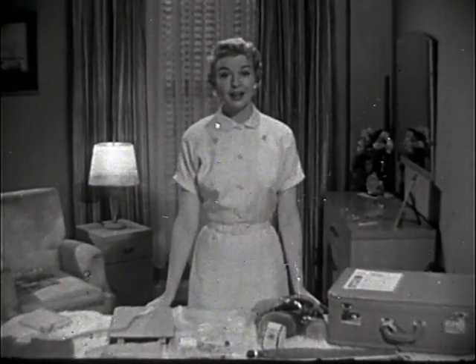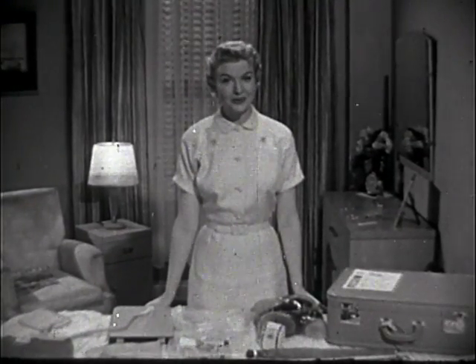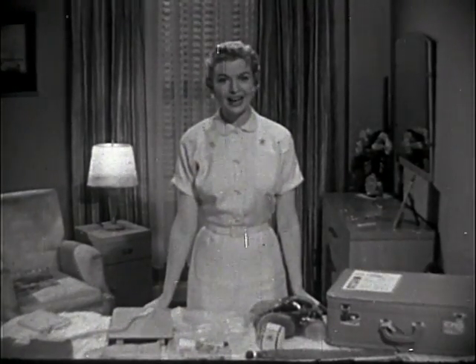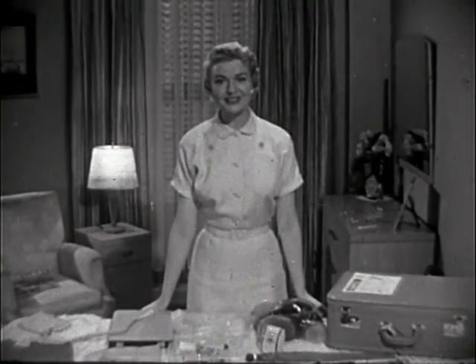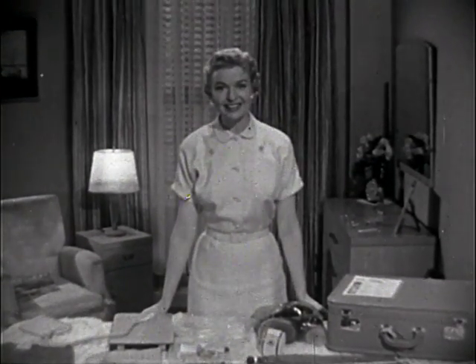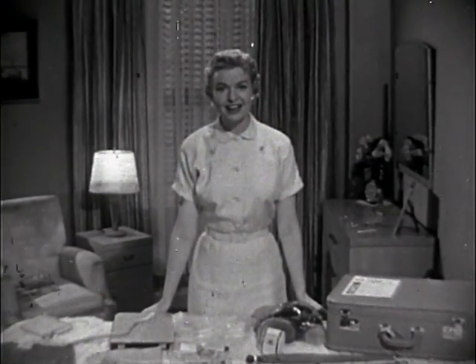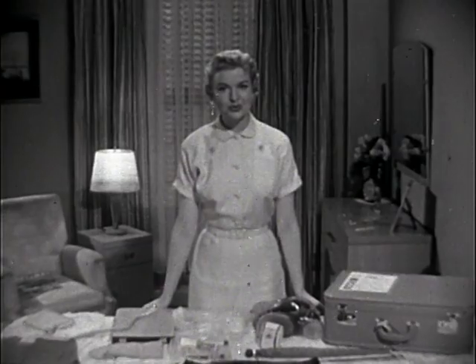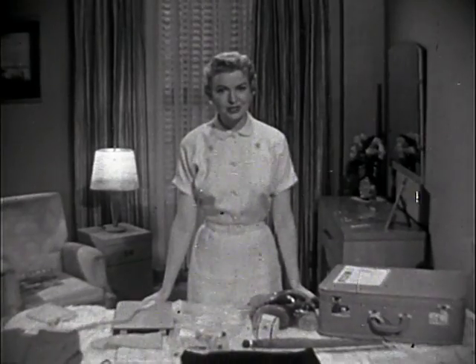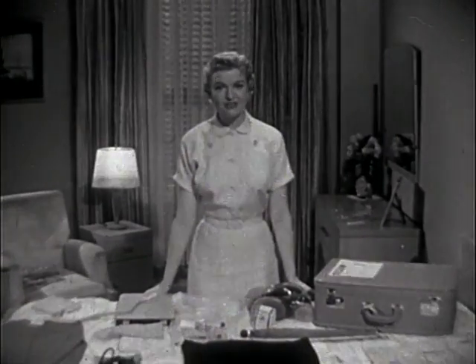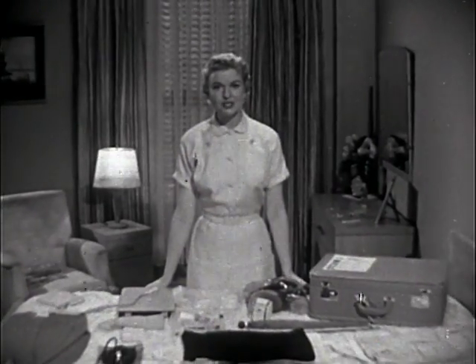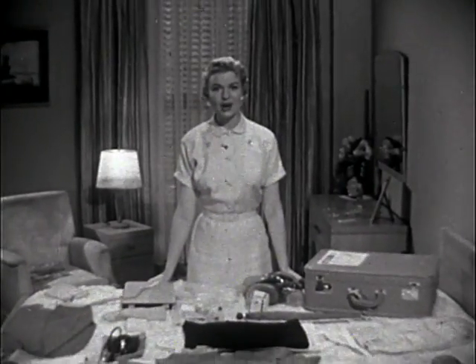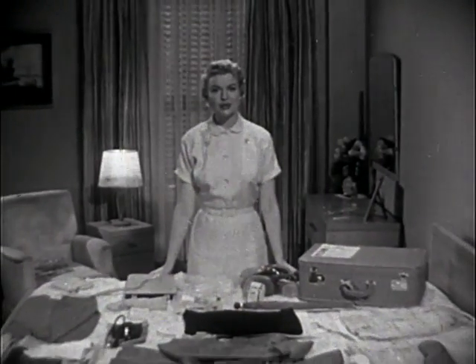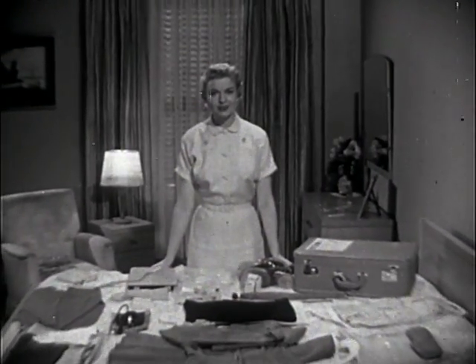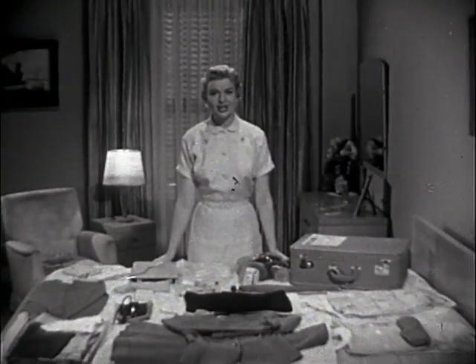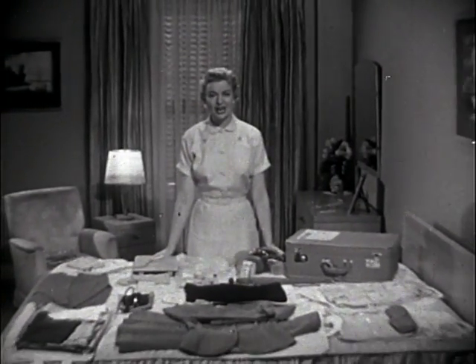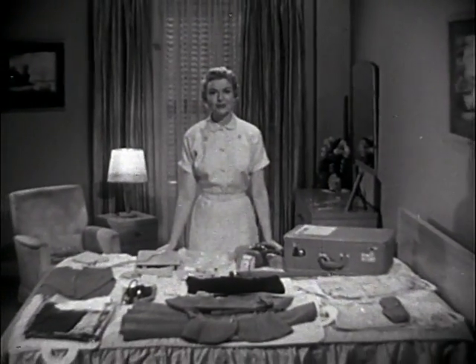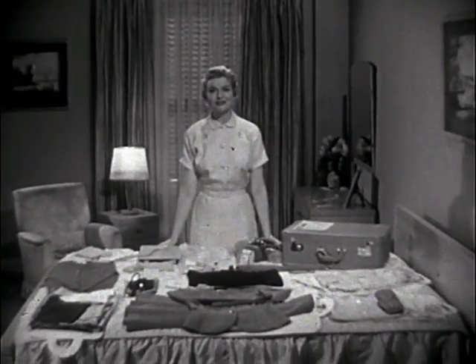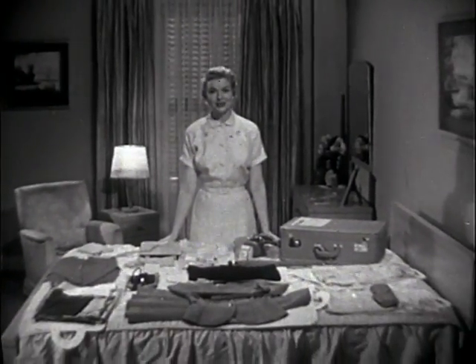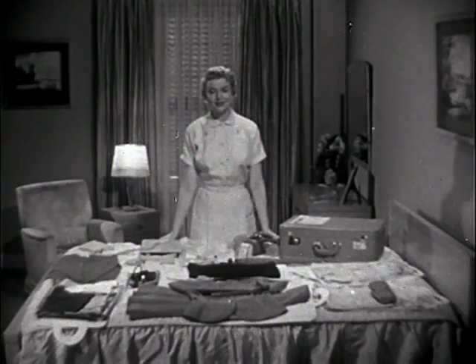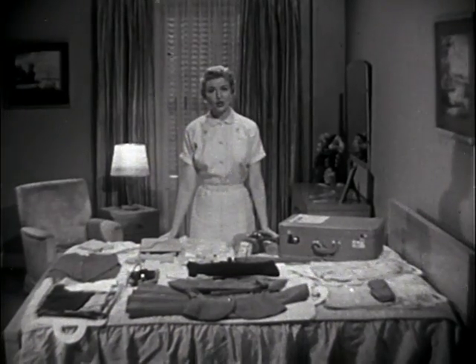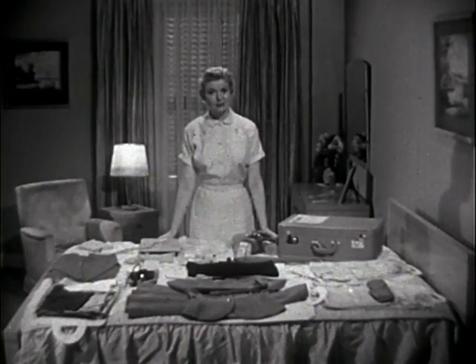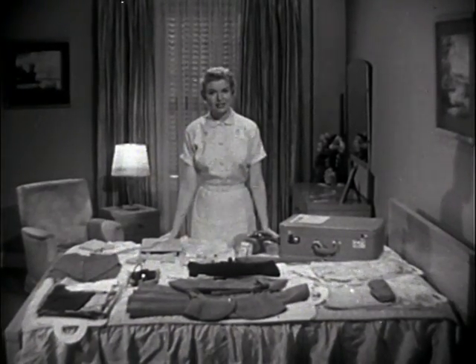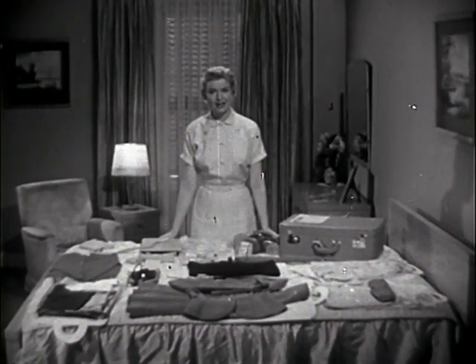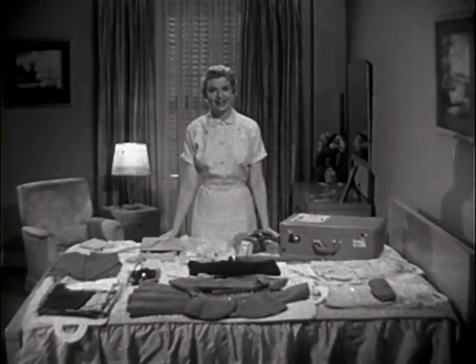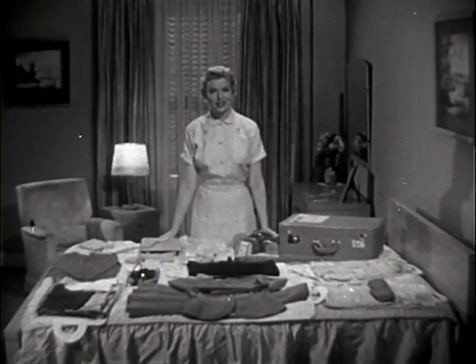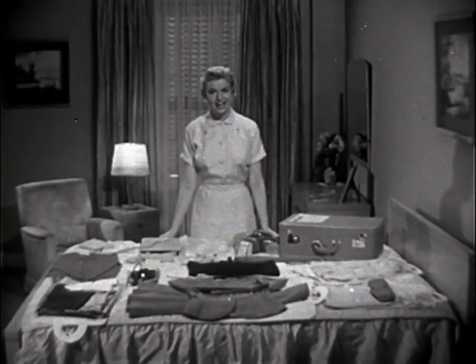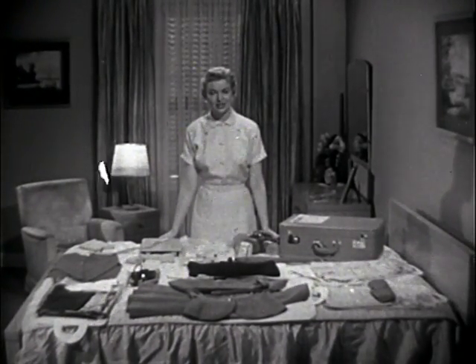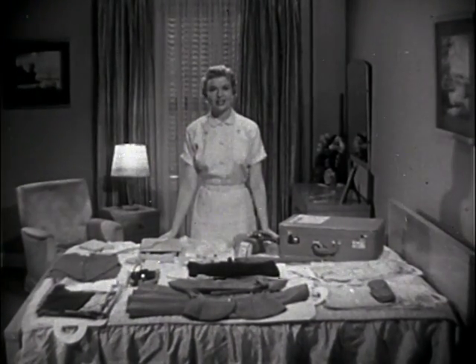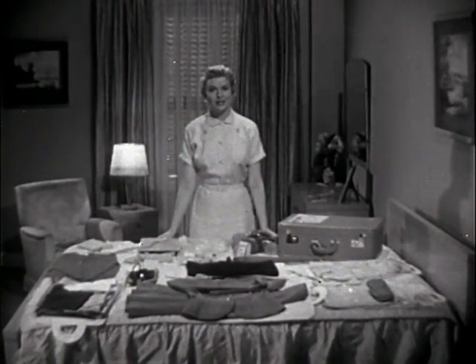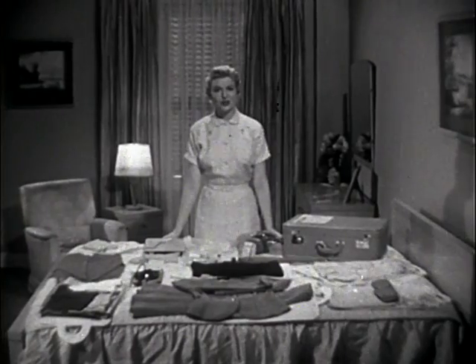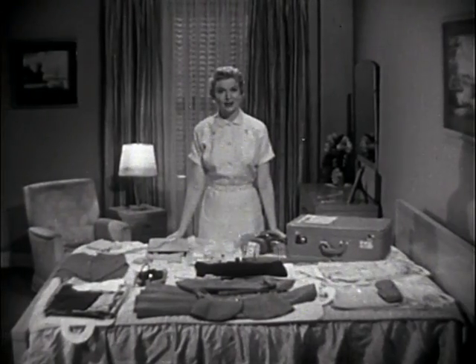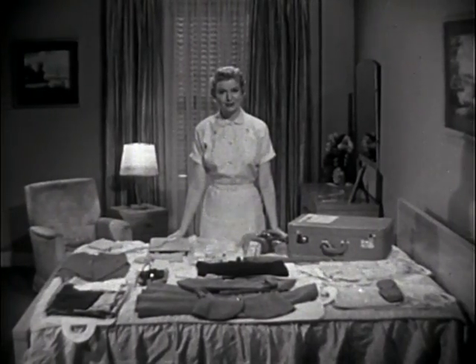Hello, I'm Carol Lane. I do research to discover ways to make automobile travel easier and more pleasant for you. Many people tell me they find packing a difficult task. Well, it needn't be if you plan properly.